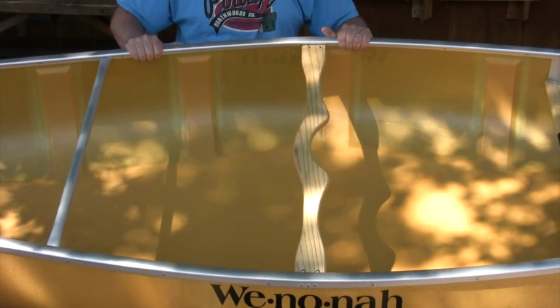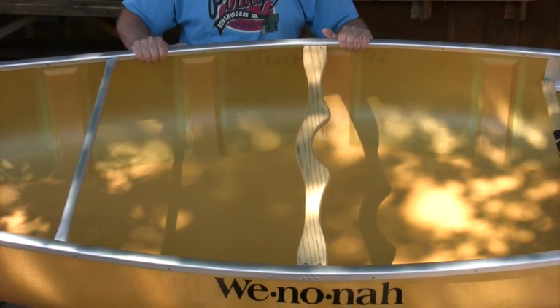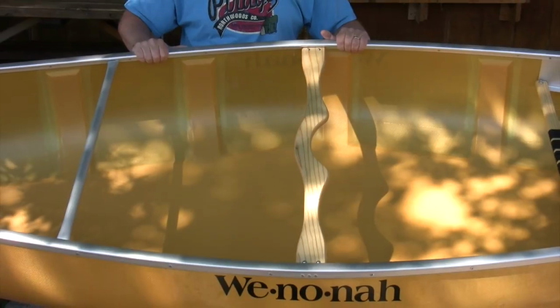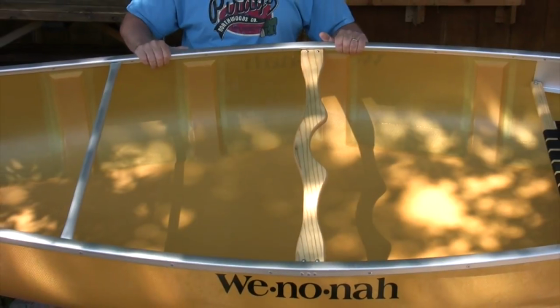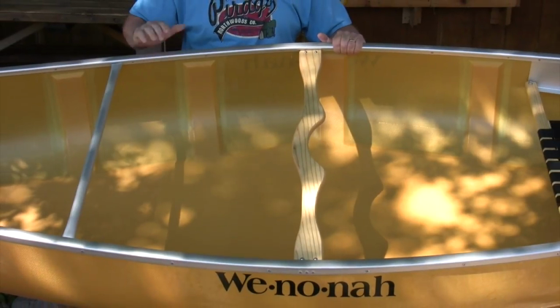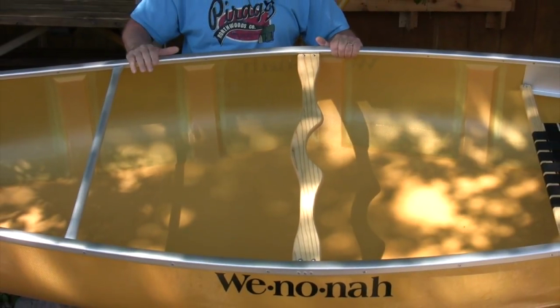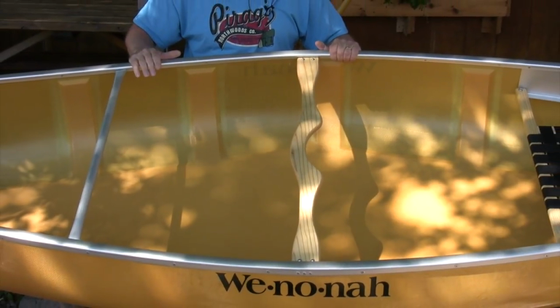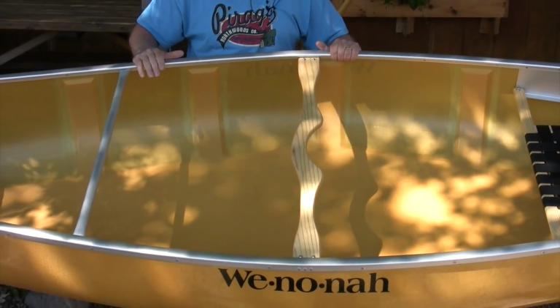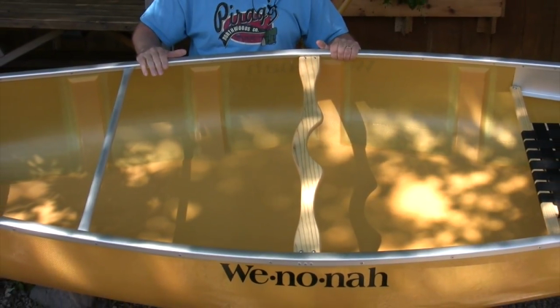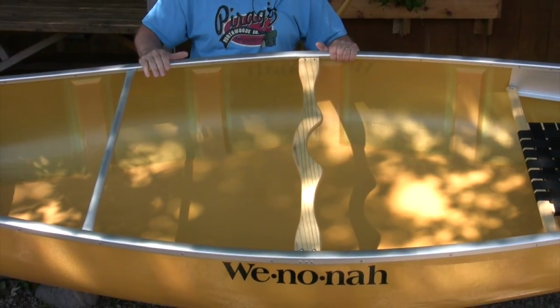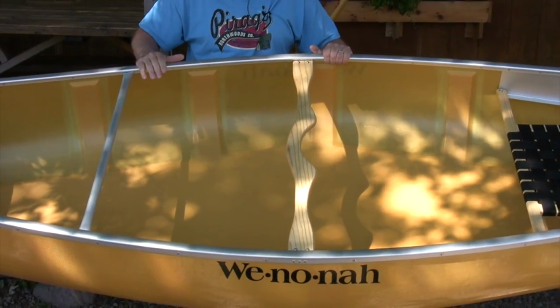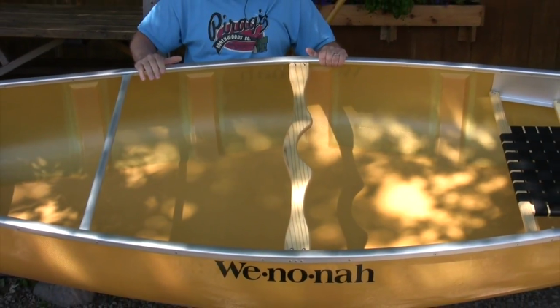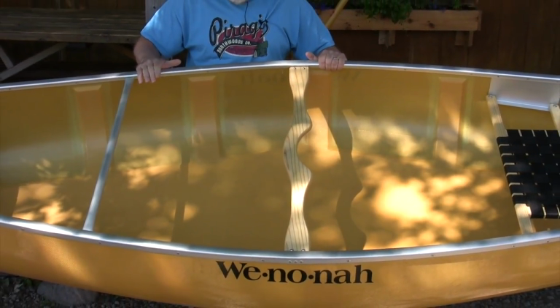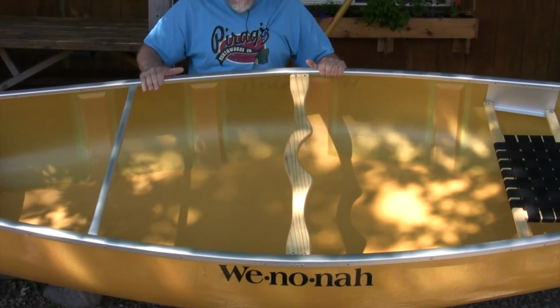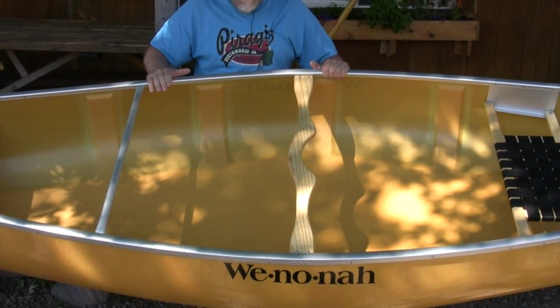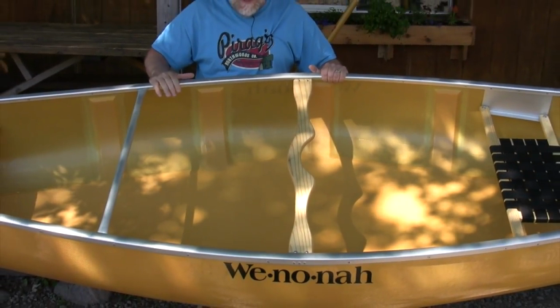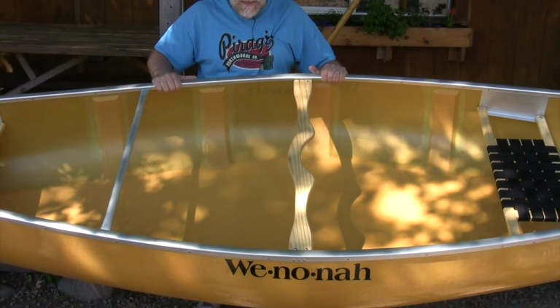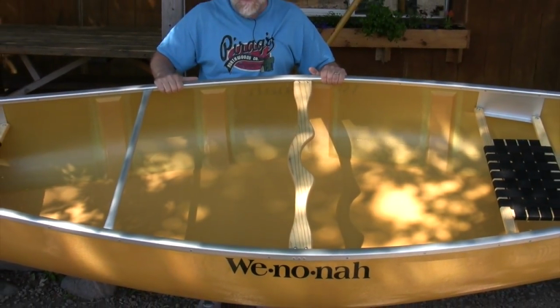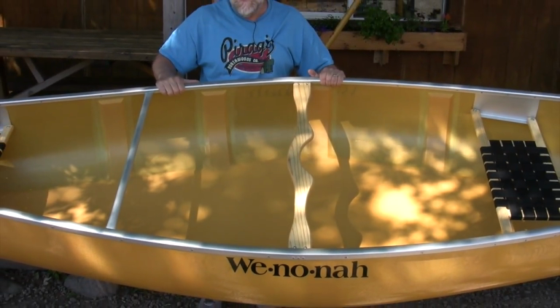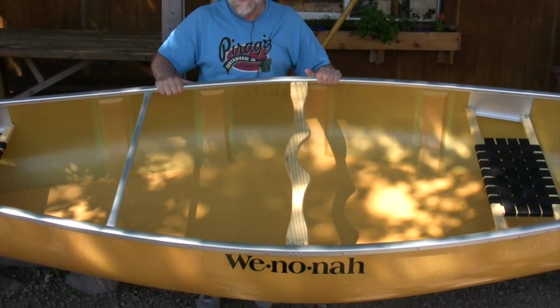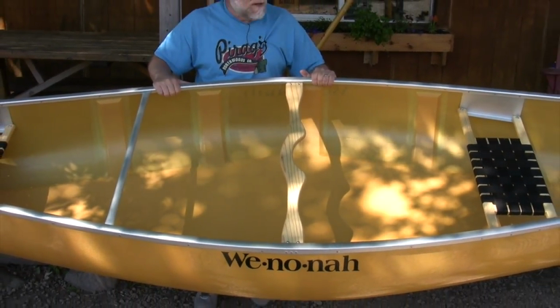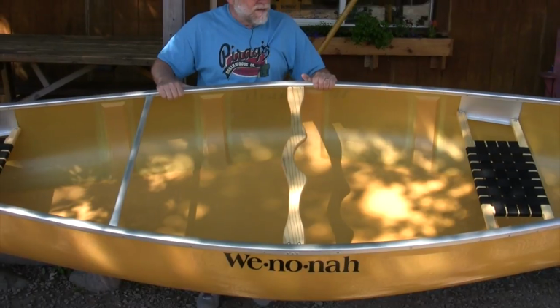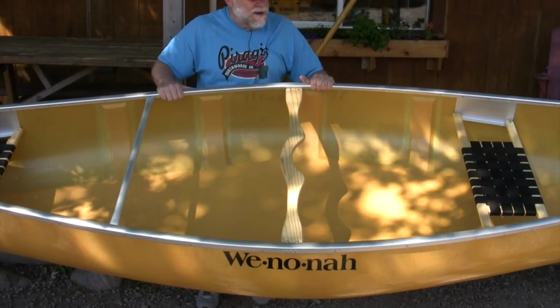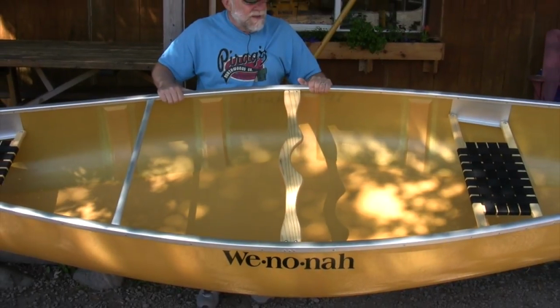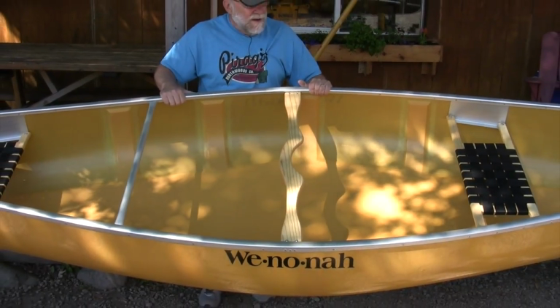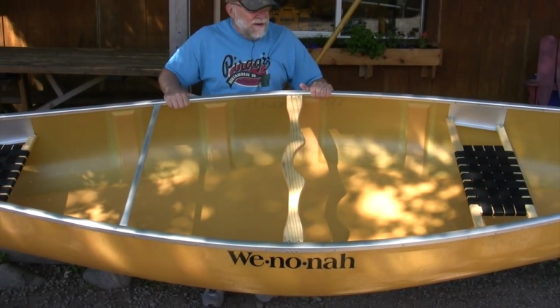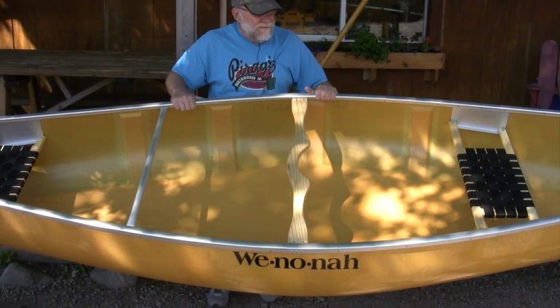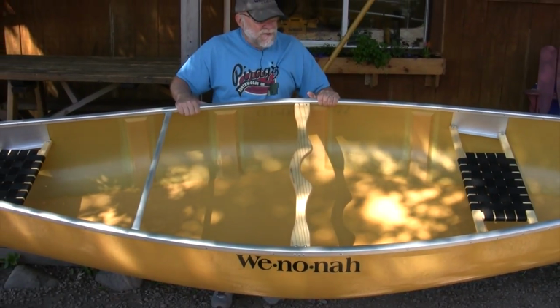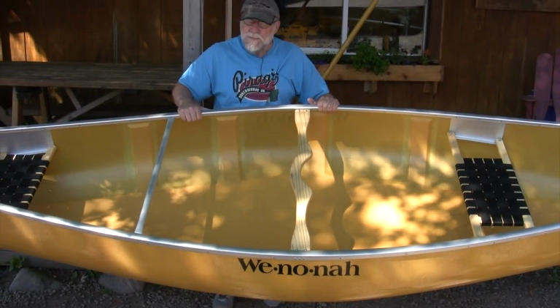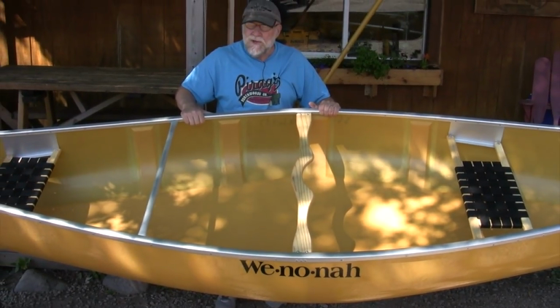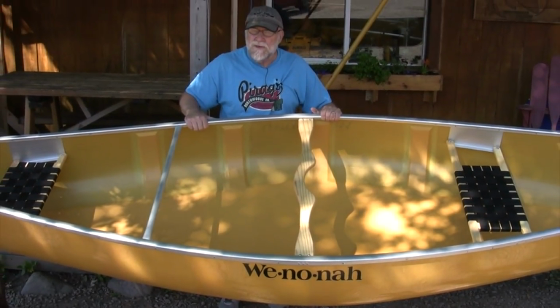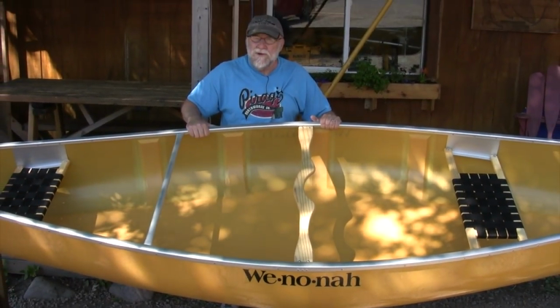So if you're looking for a stable cabin boat, something easy to portage, easy to cartop, the Fisherman could be a good choice for you.